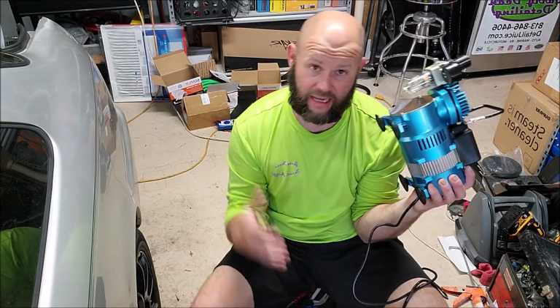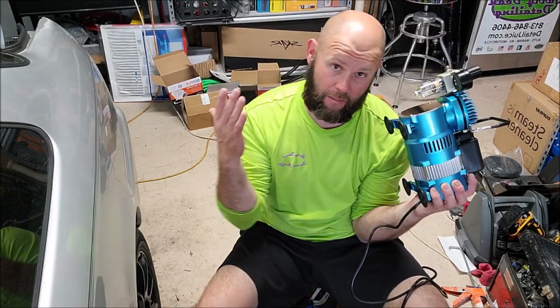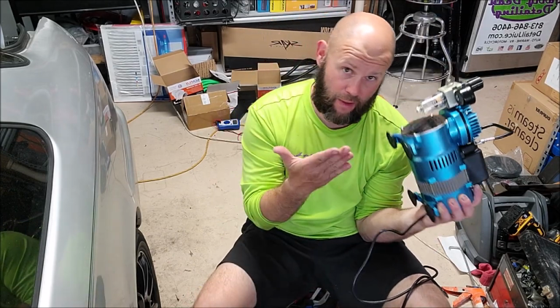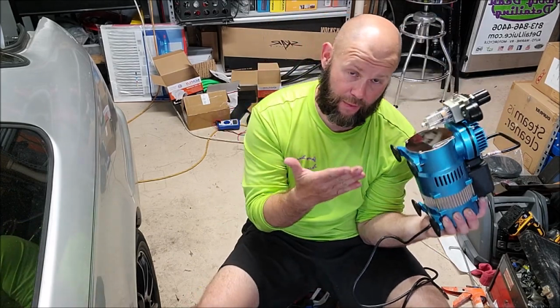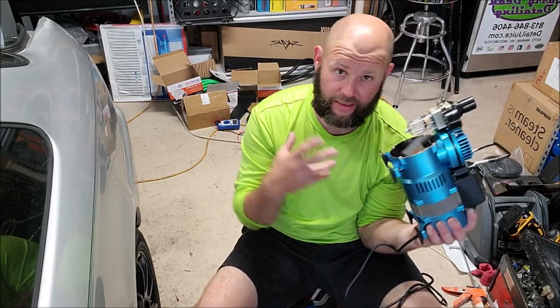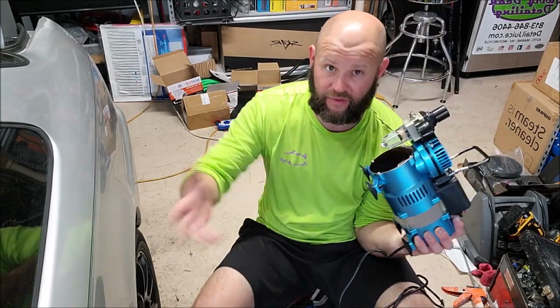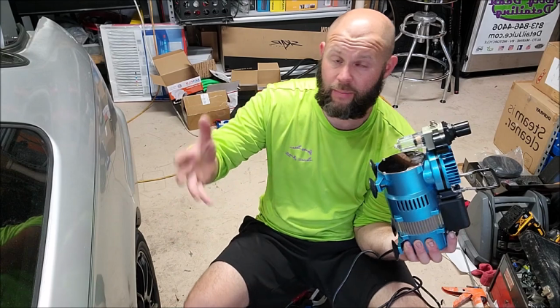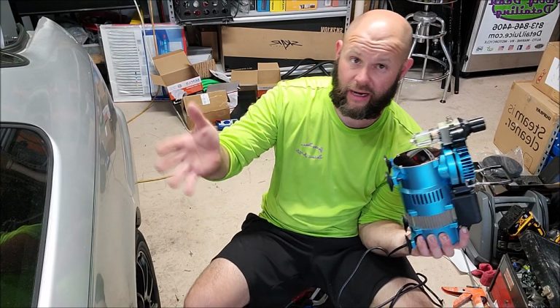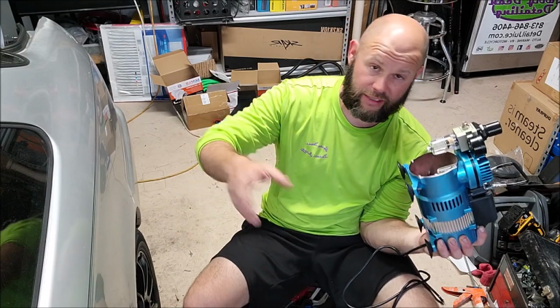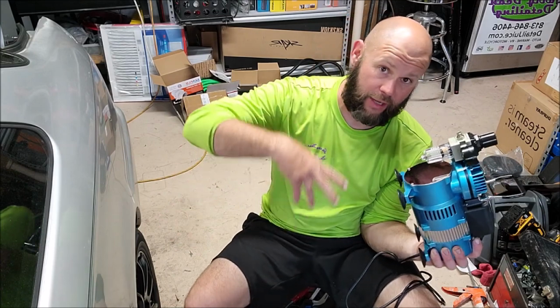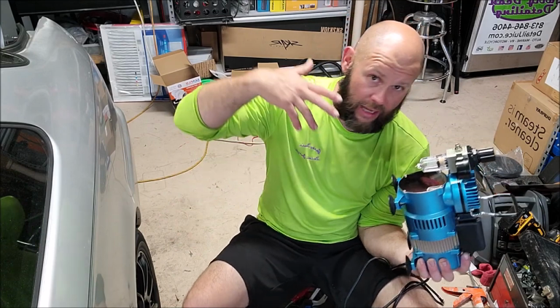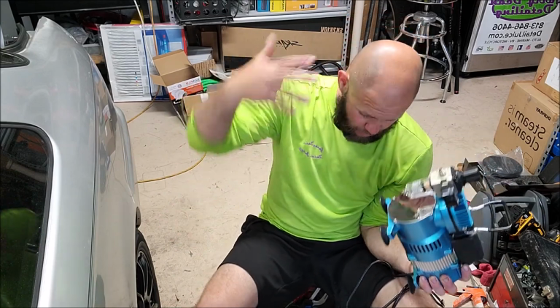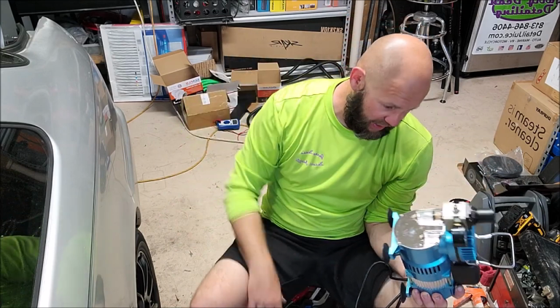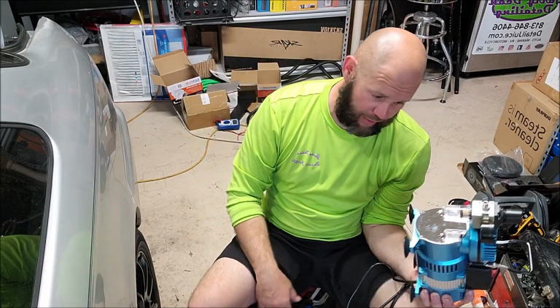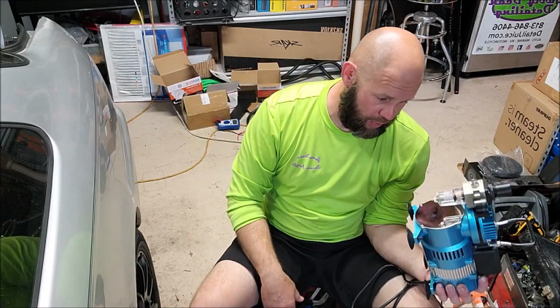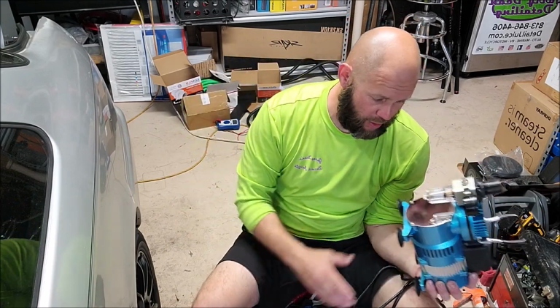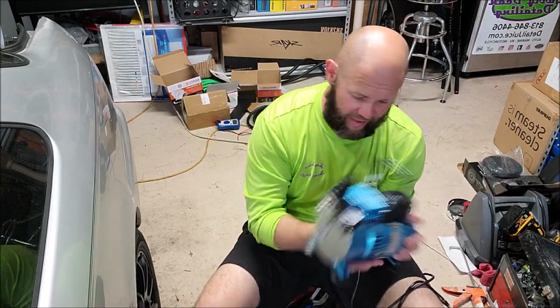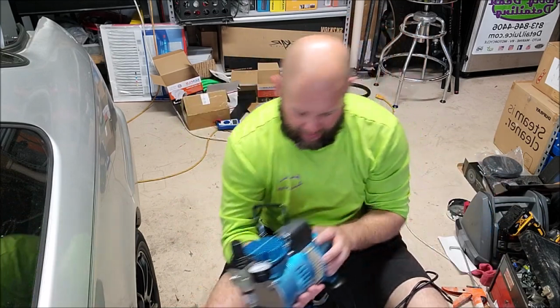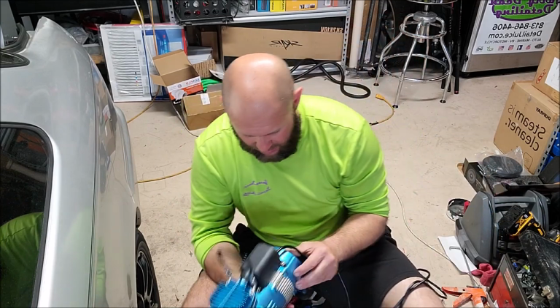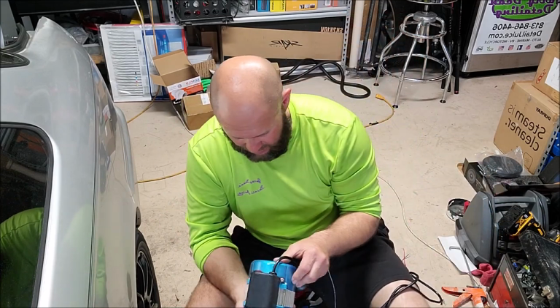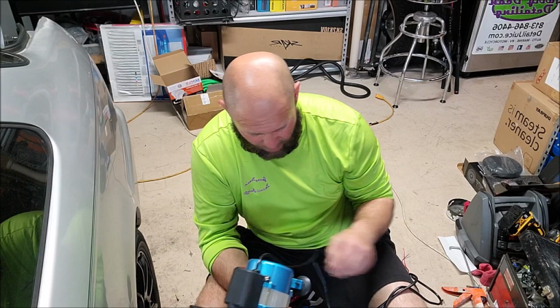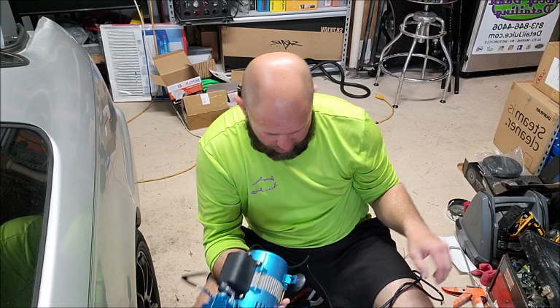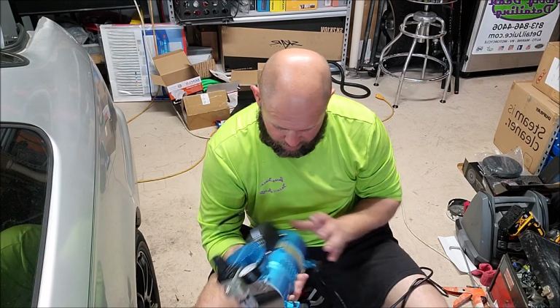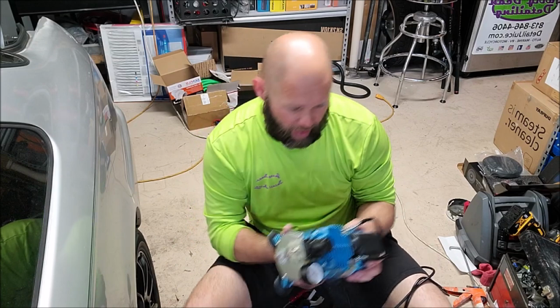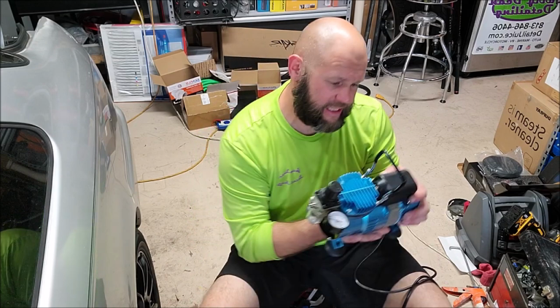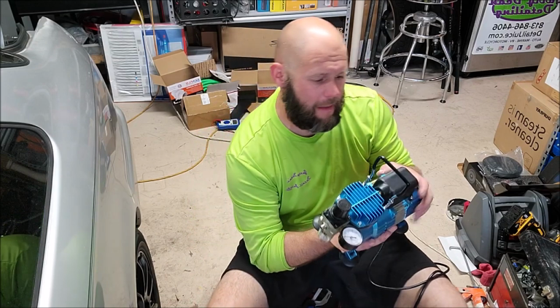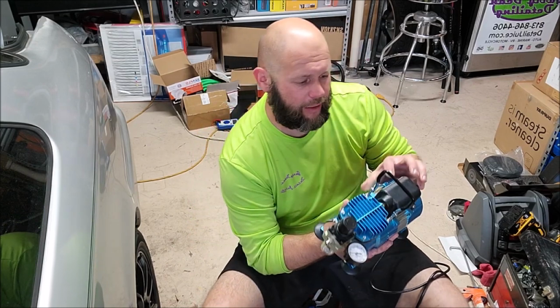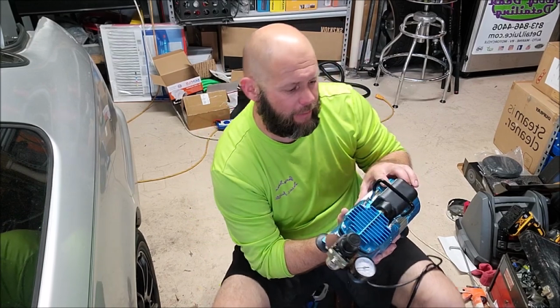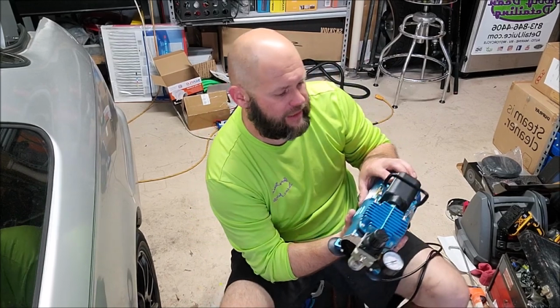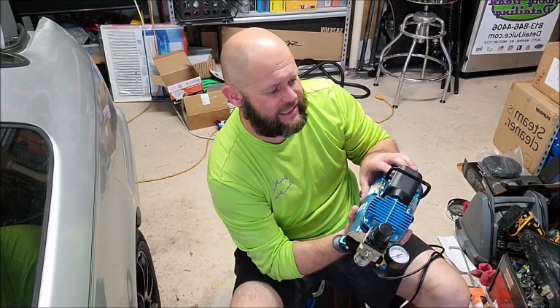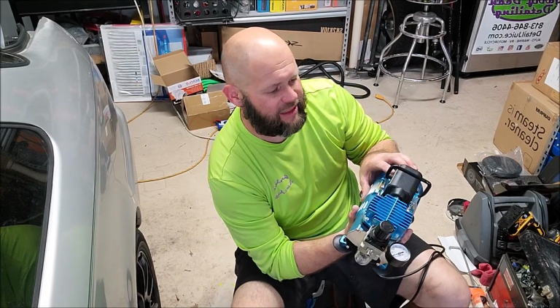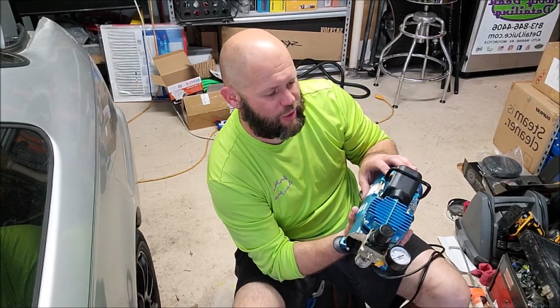It's a much smaller footprint than even that pancake compressor, with a 25-foot hose and all of that. It's a great unit that works really well. This is model number TC-320.